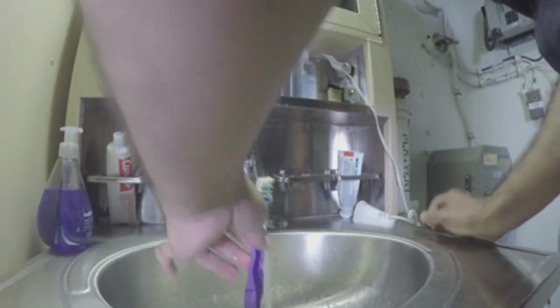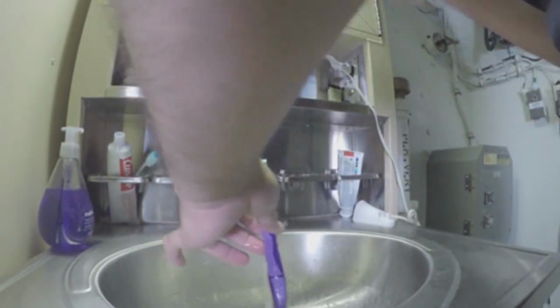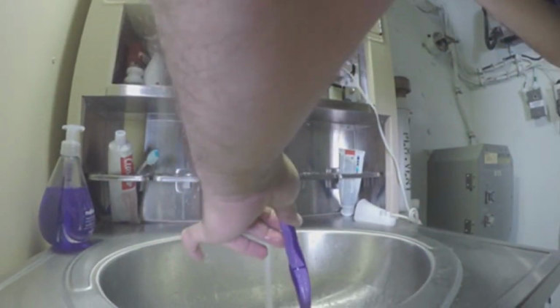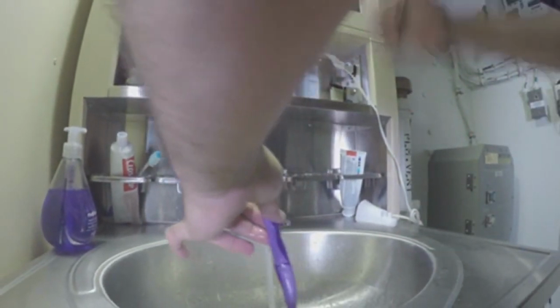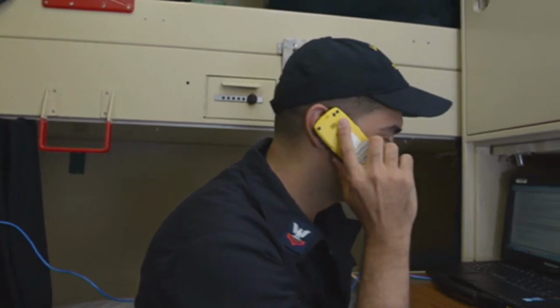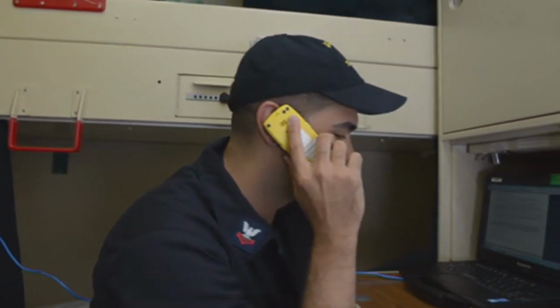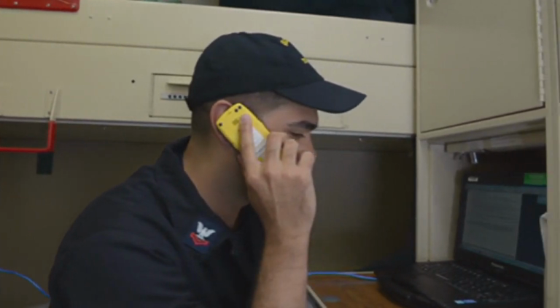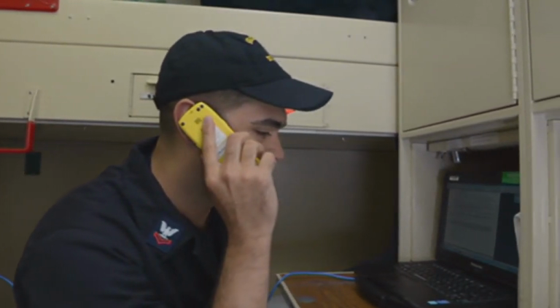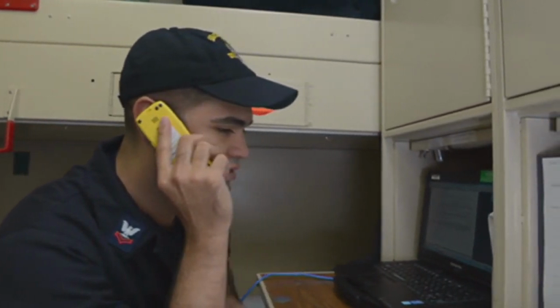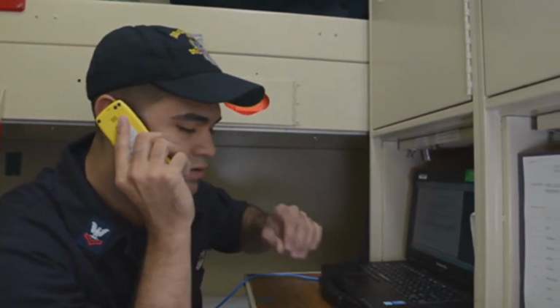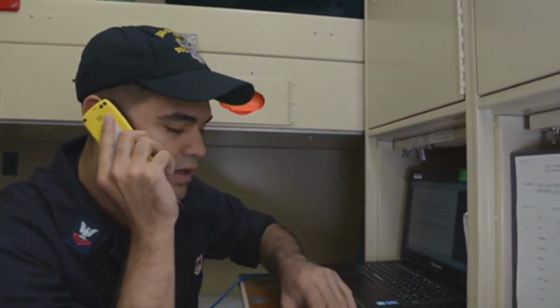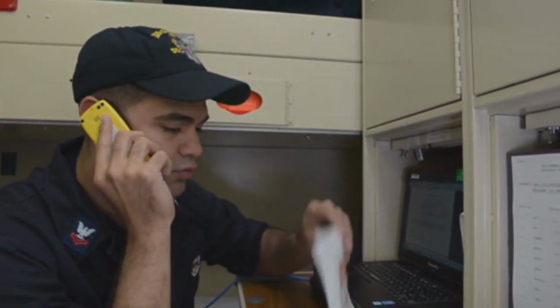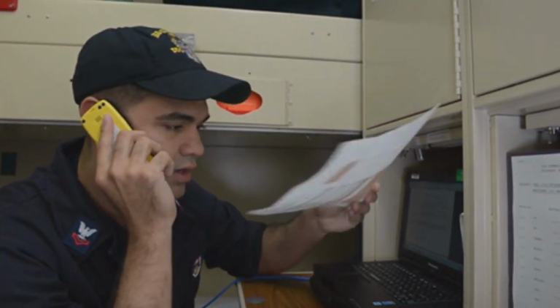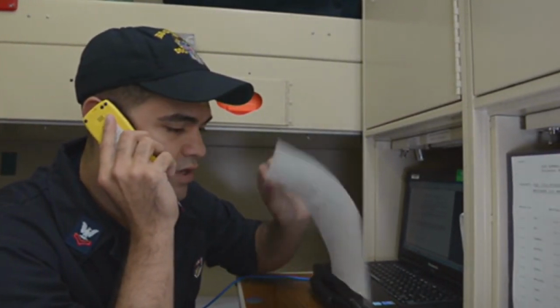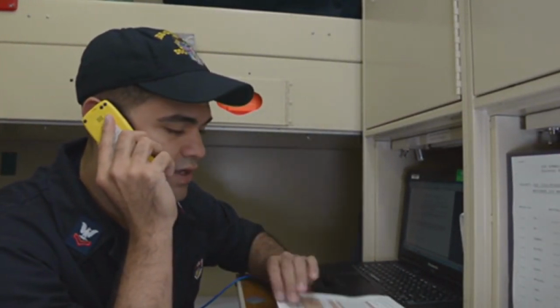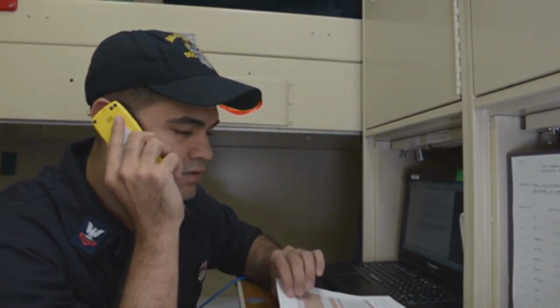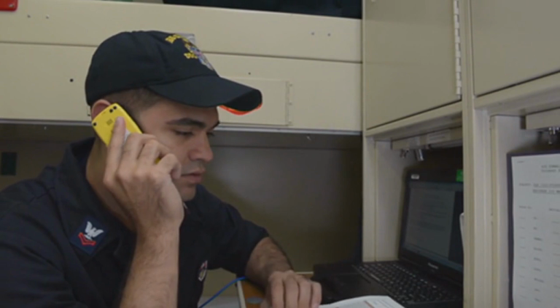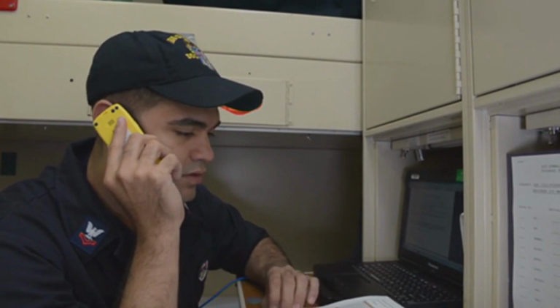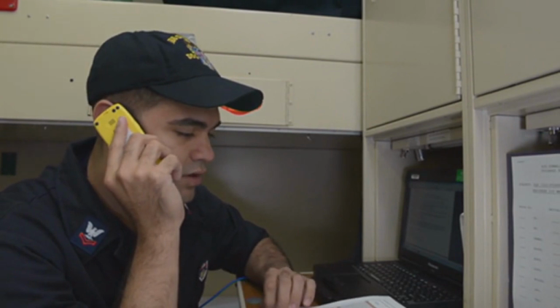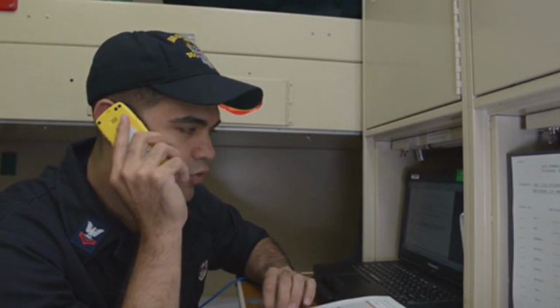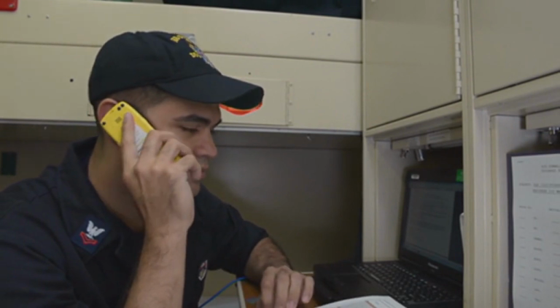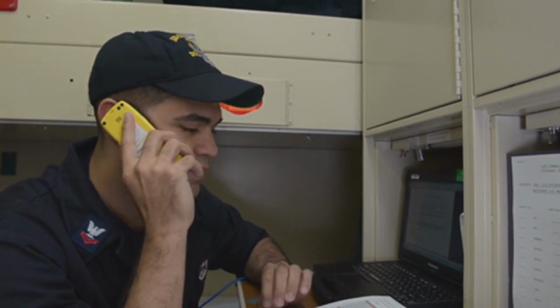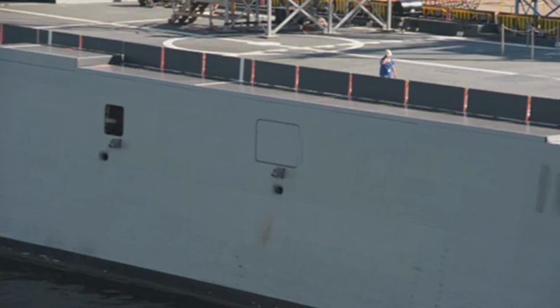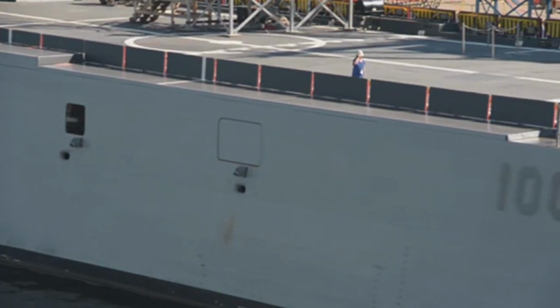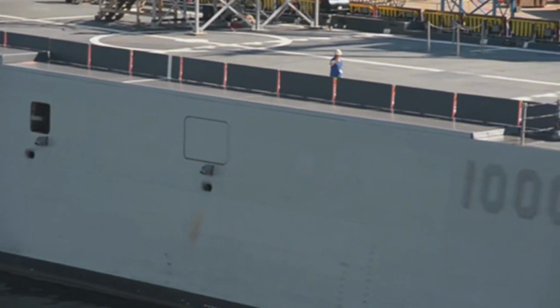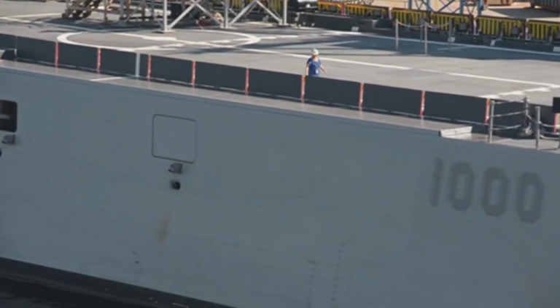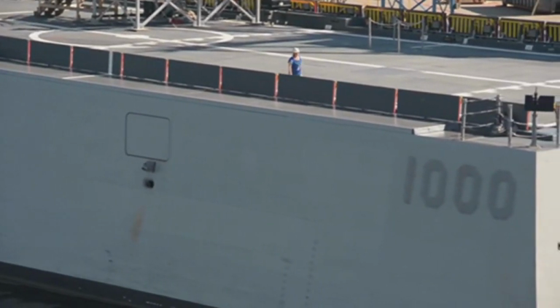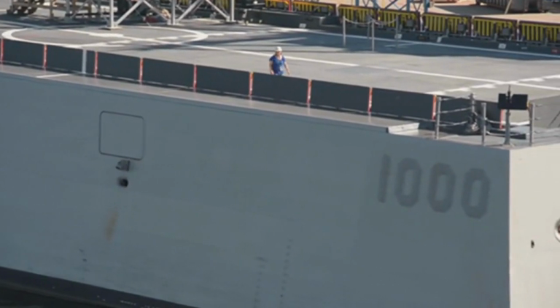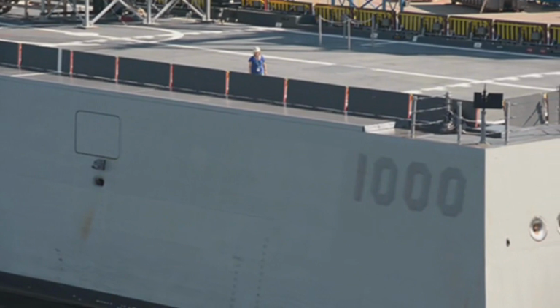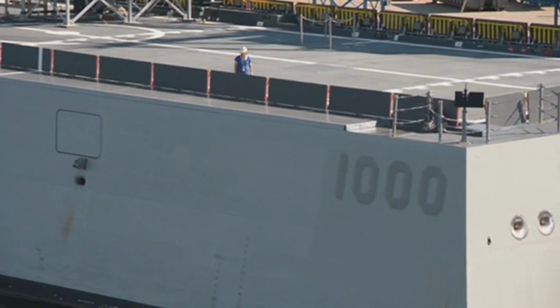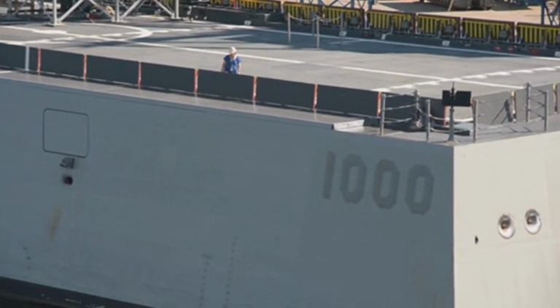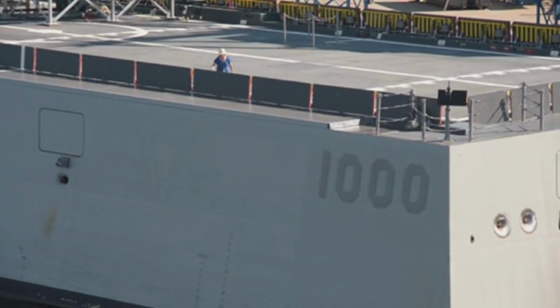To maximize efficiency, sailors are also equipped with cell phones. All of us E5 and above were issued little yellow cell phones to be able to communicate with one another. Stay tuned to All Hands Update for future coverage on PCU Zumwalt.